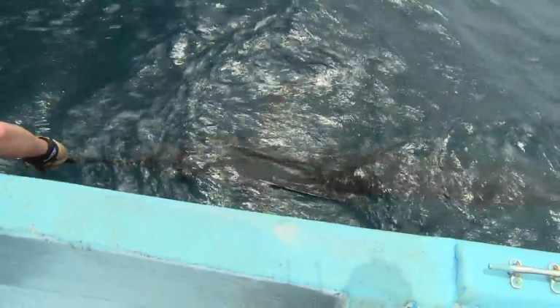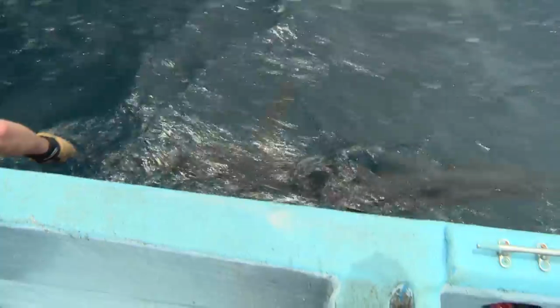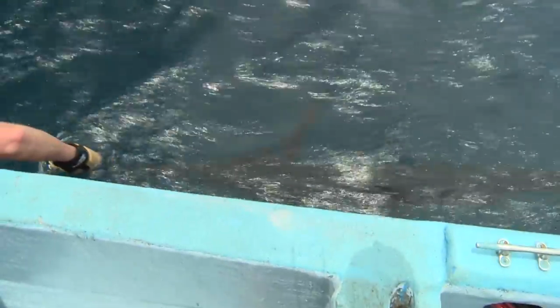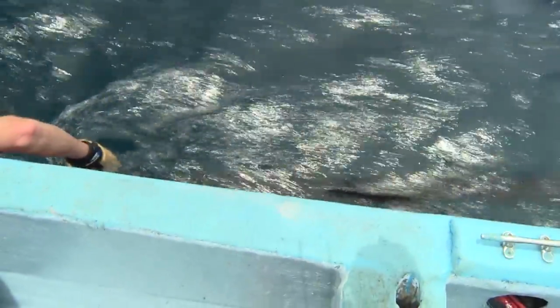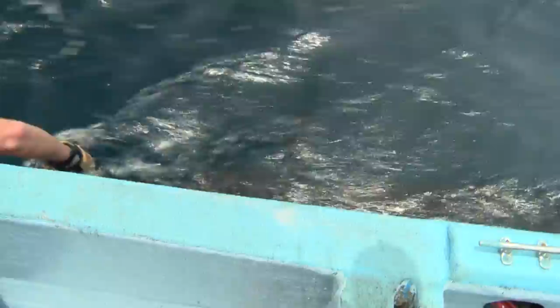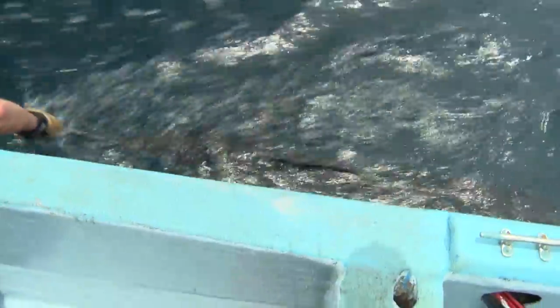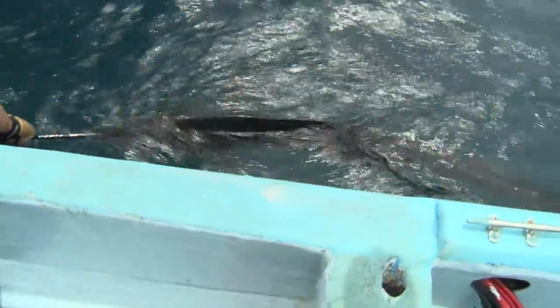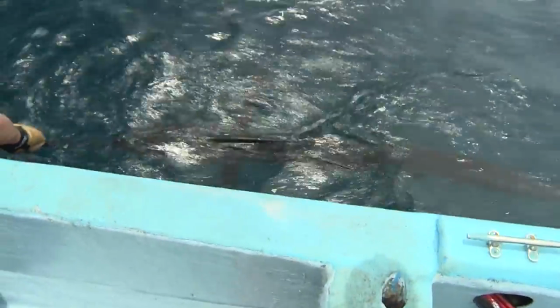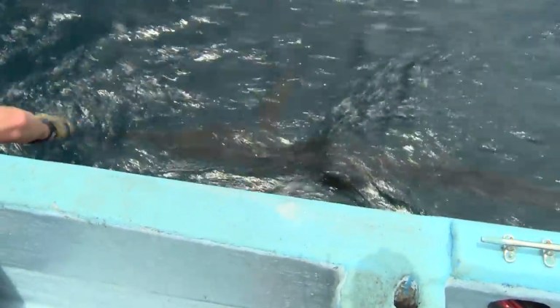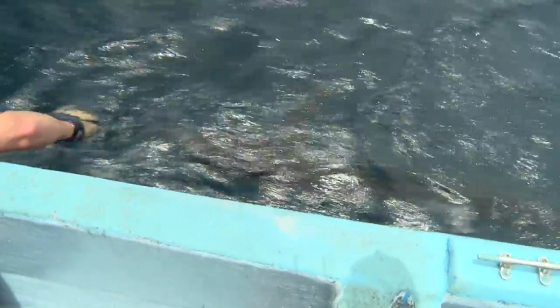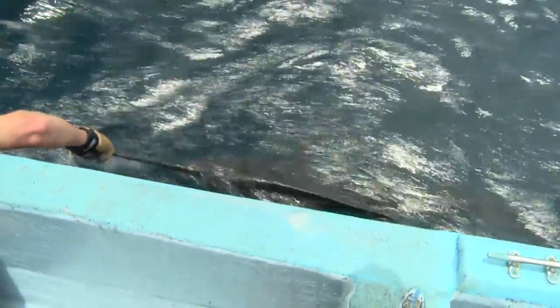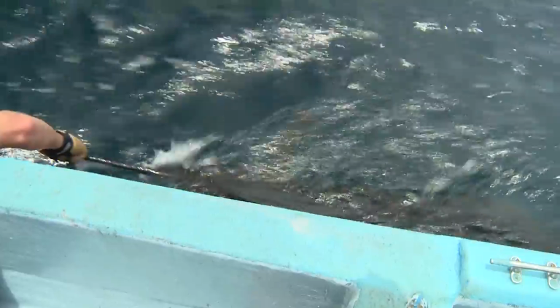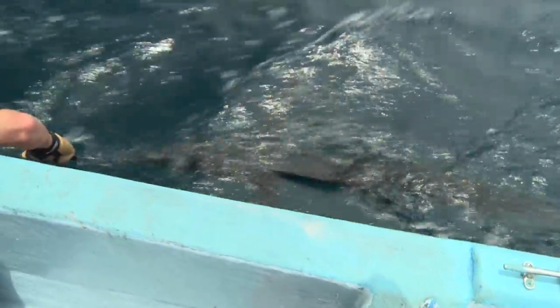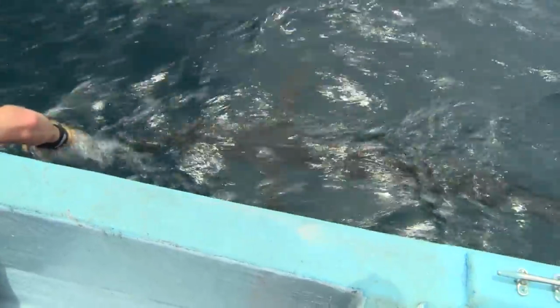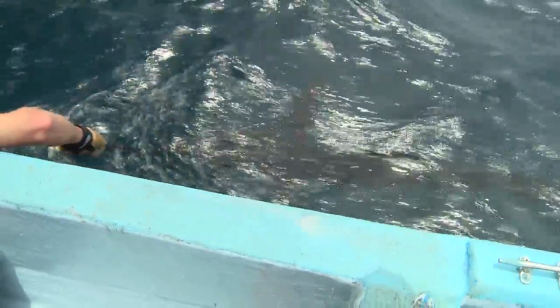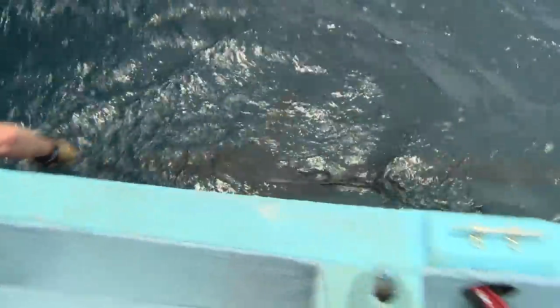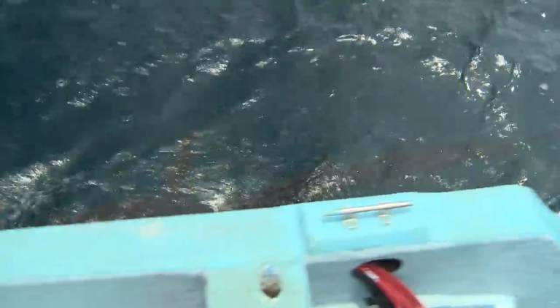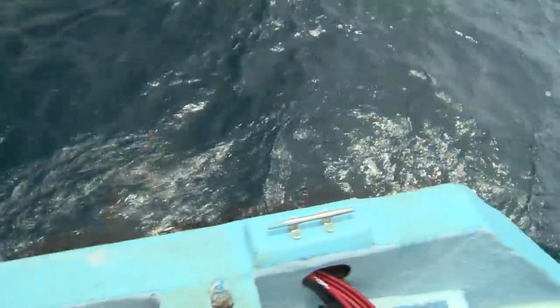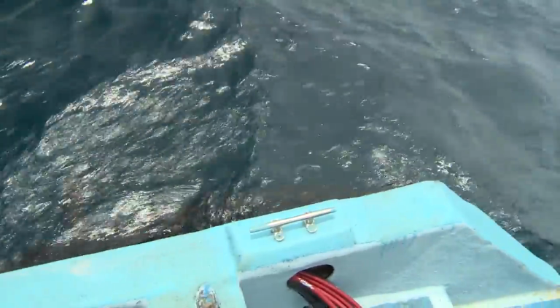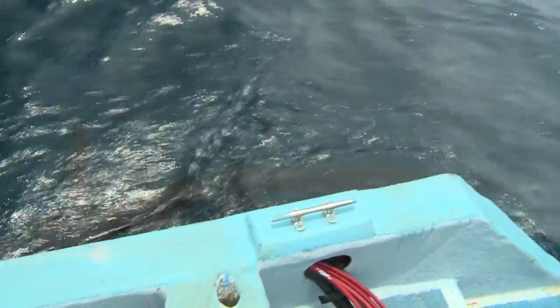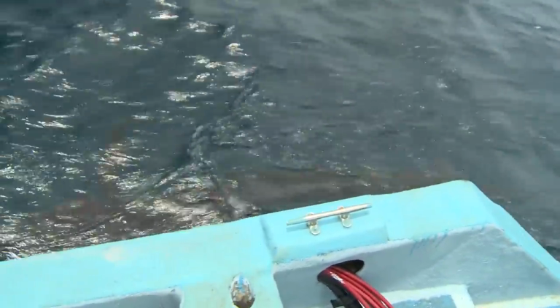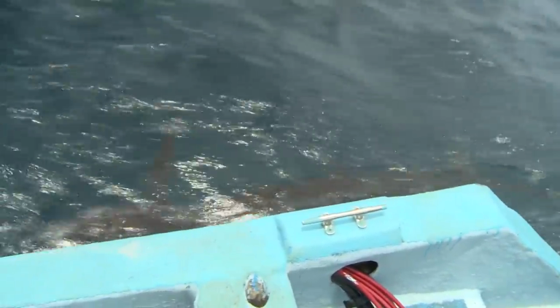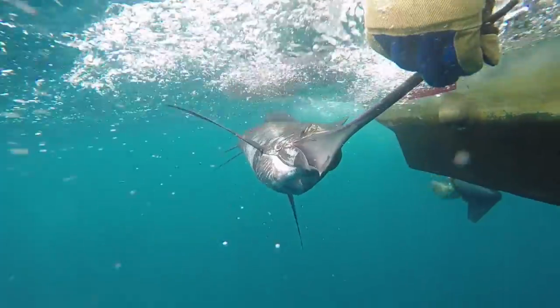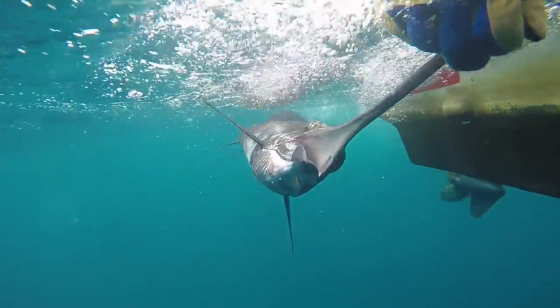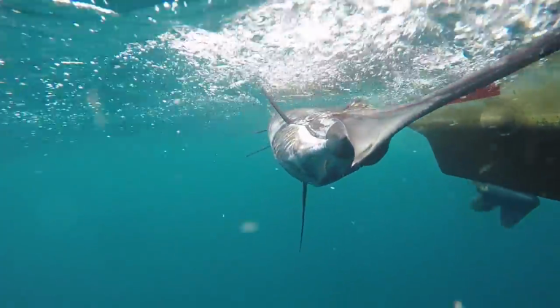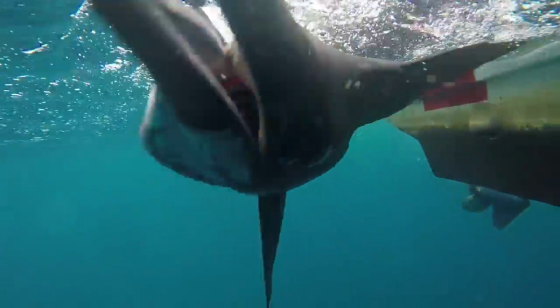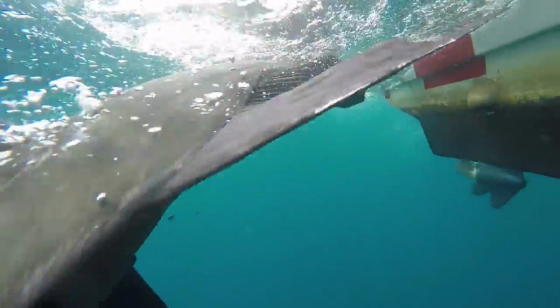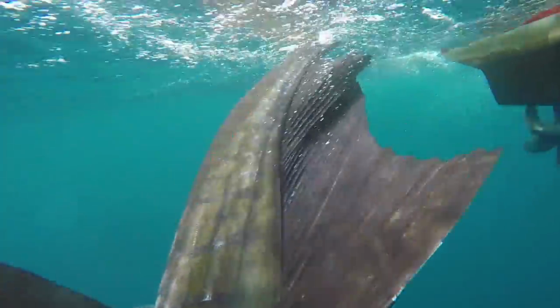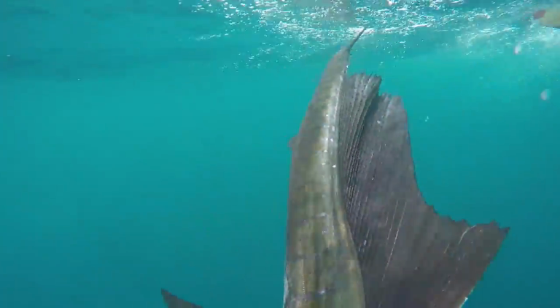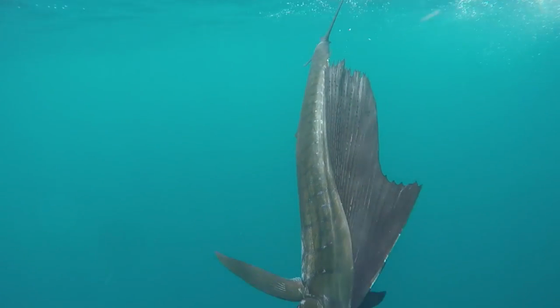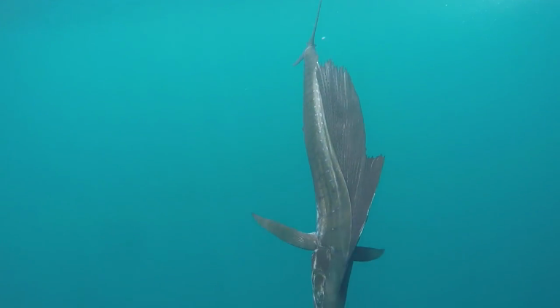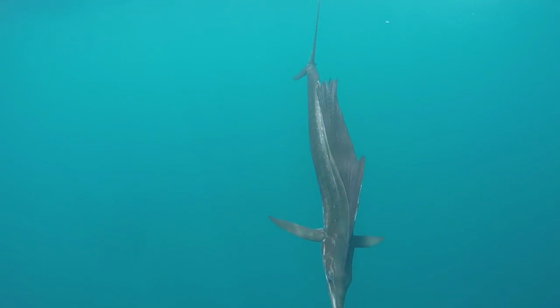I can feel him starting to kick now, so he's coming to life. Look at that — tail's going. Pretty soon I'm just going to let him go, catch his breath, be on his merry way. Okay buddy, off you go. Here he goes — off from whence he came.